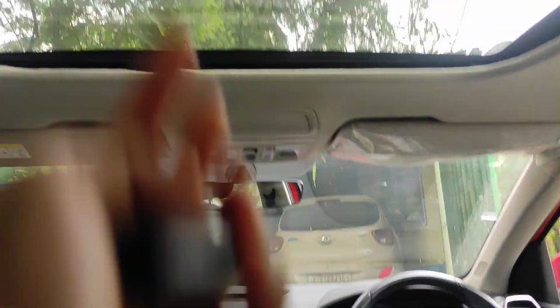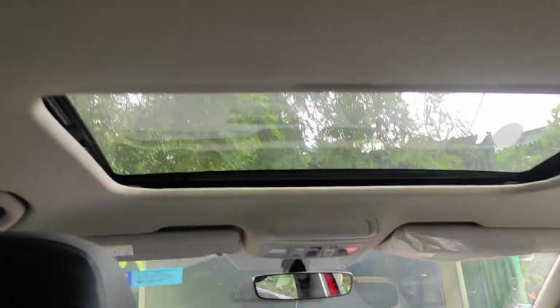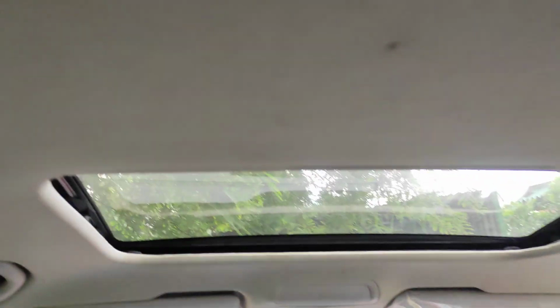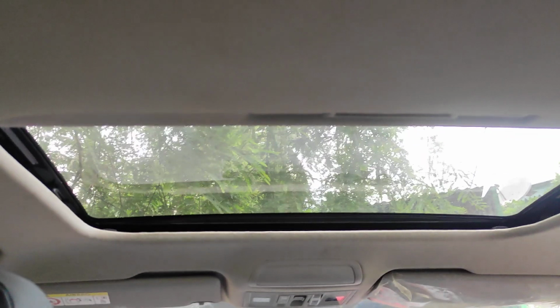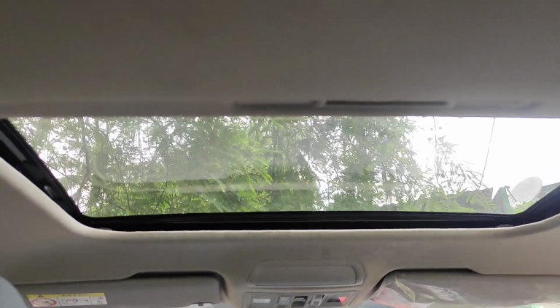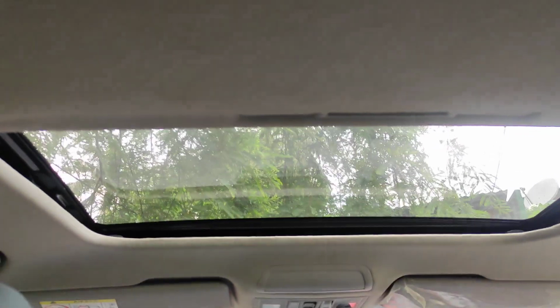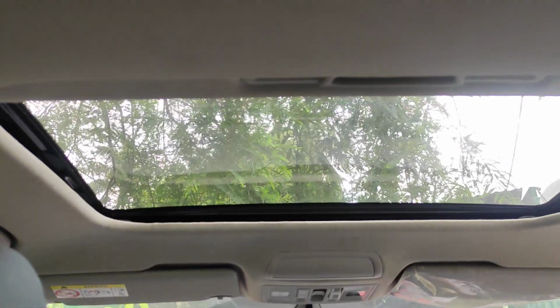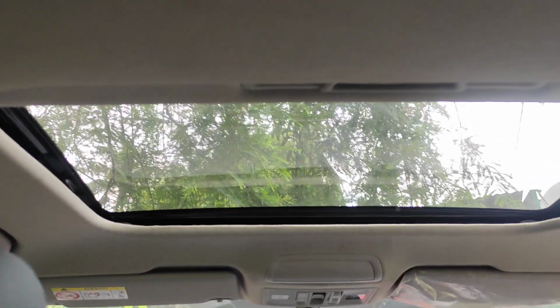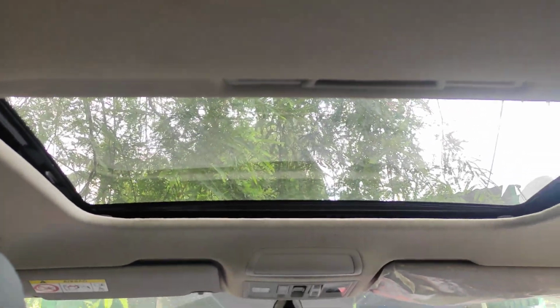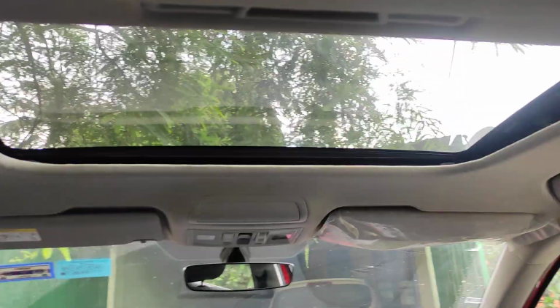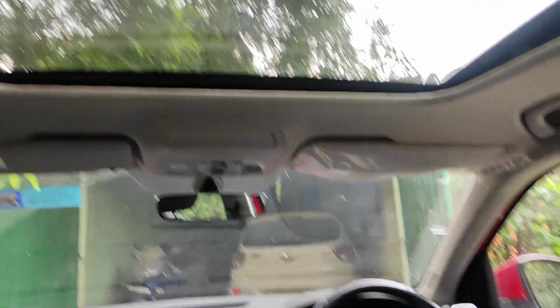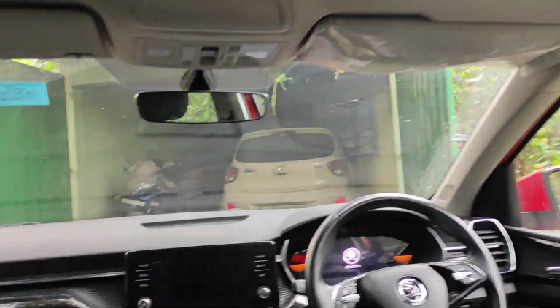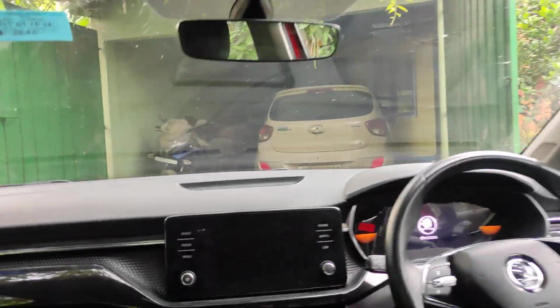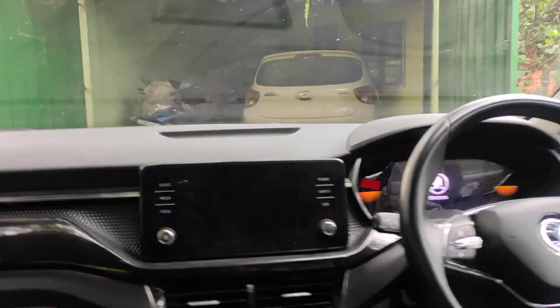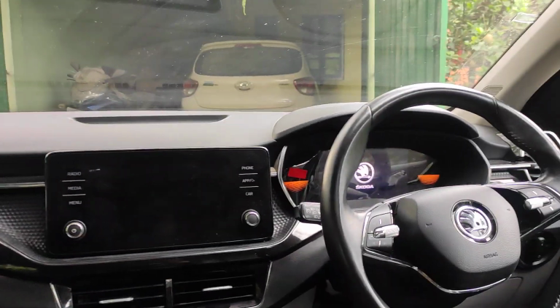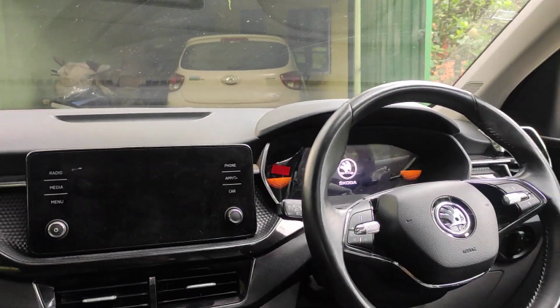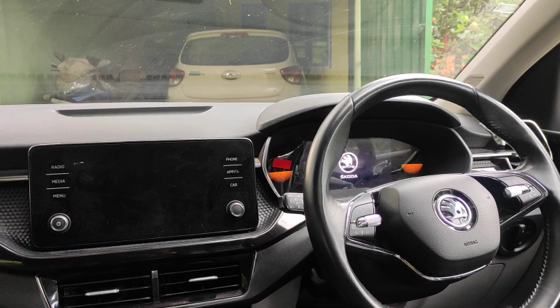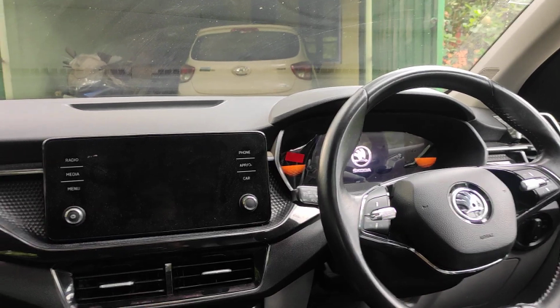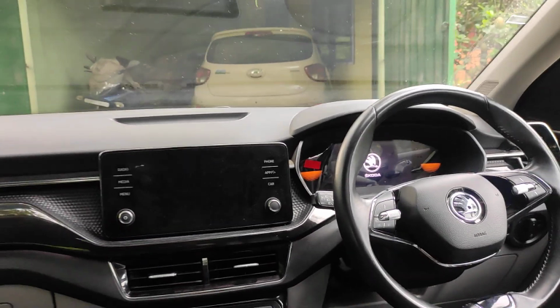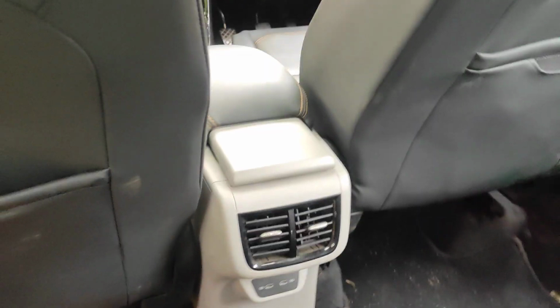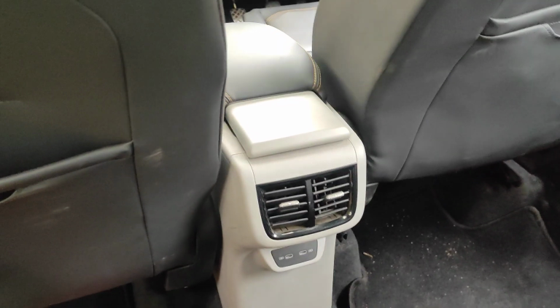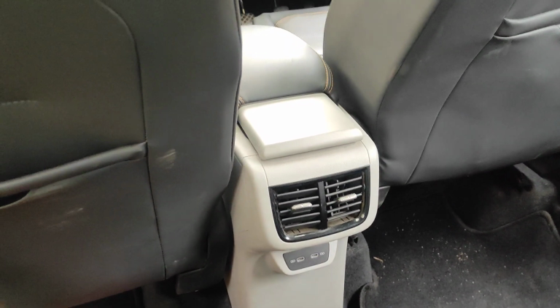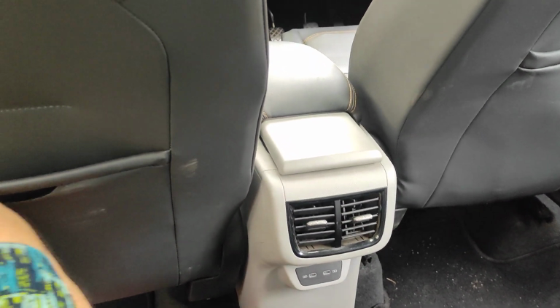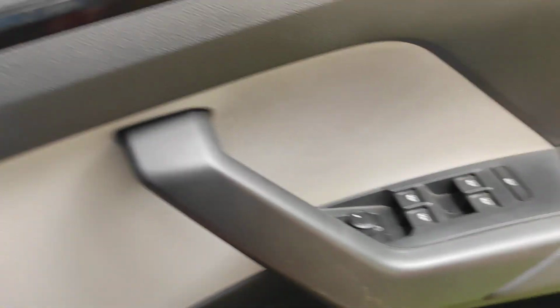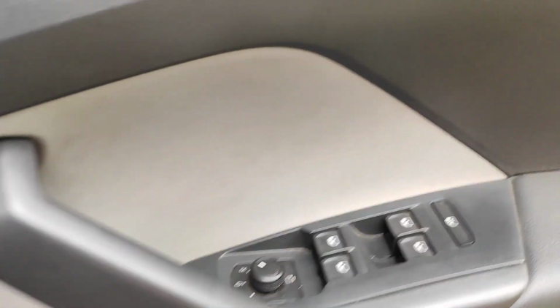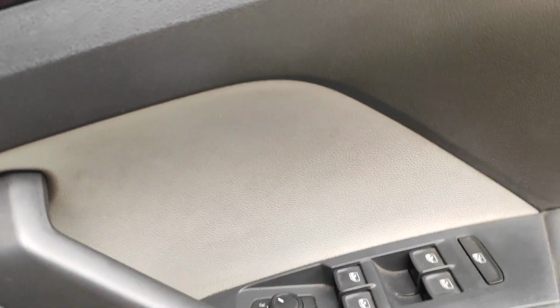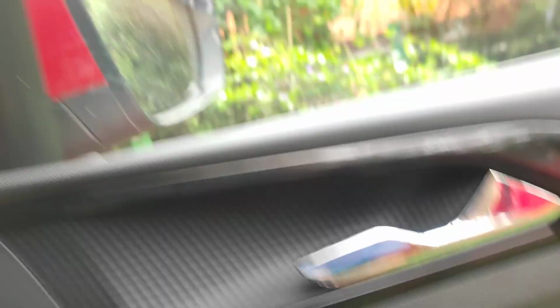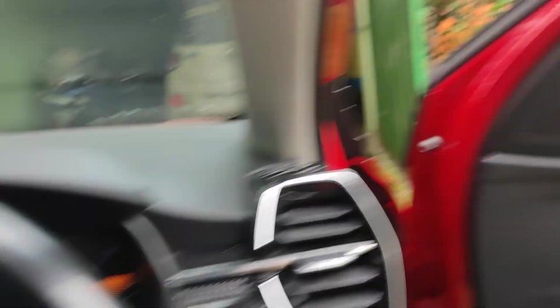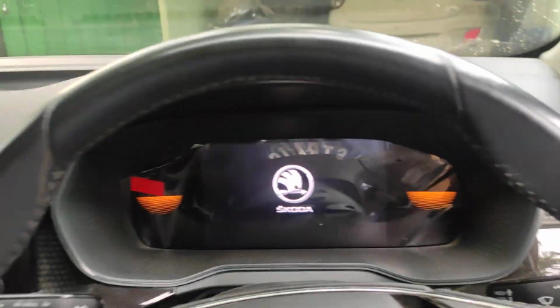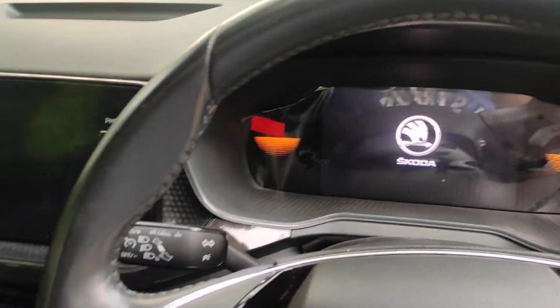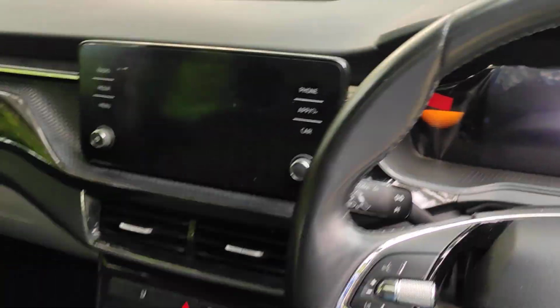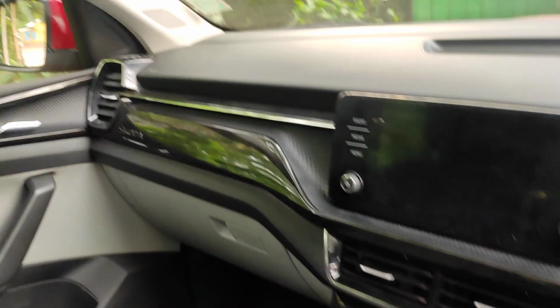It's the Monte Carlo version, I suppose. It has a sunroof and rear AC. Let's get inside the vehicle.